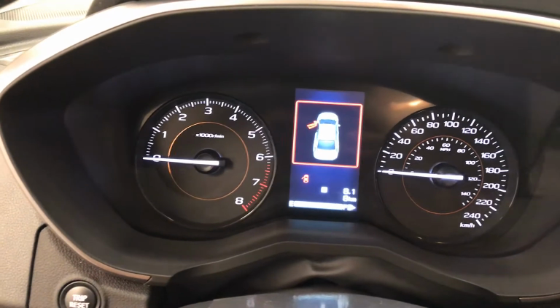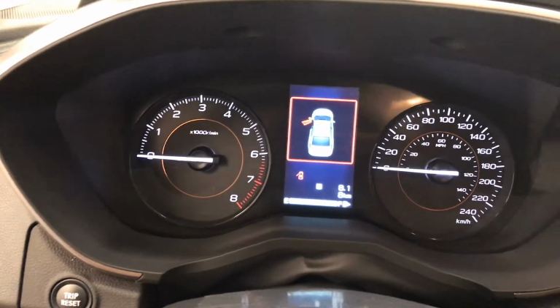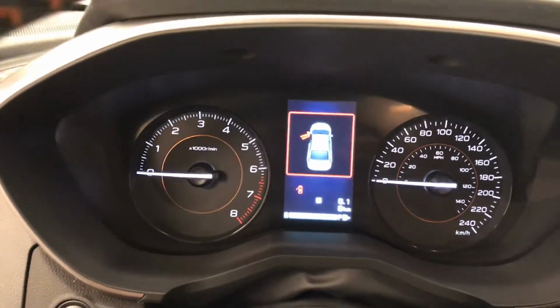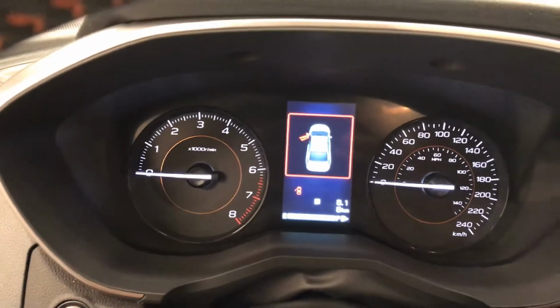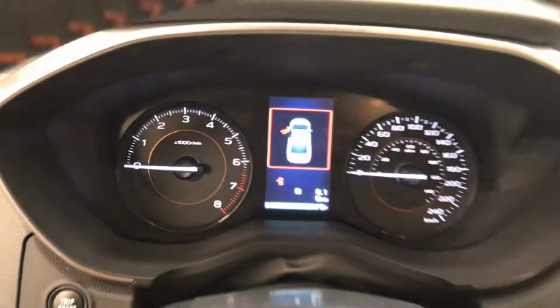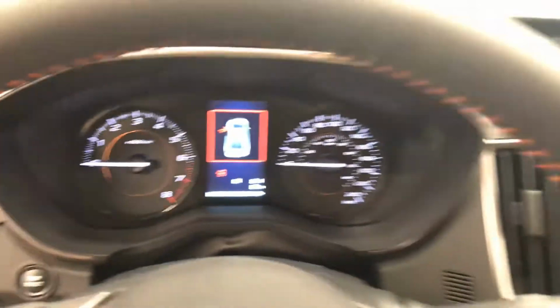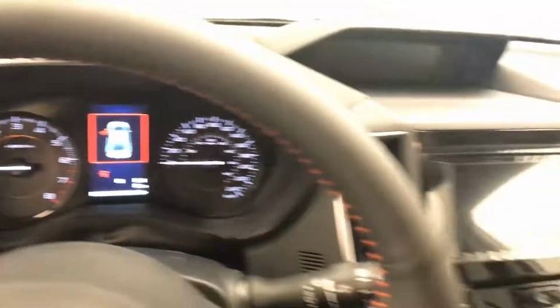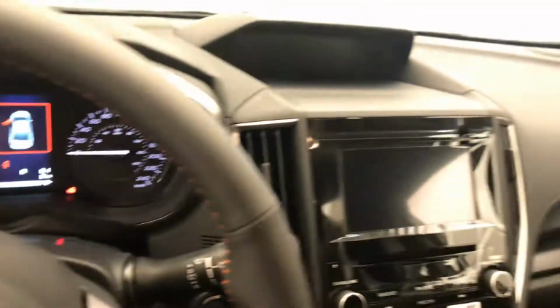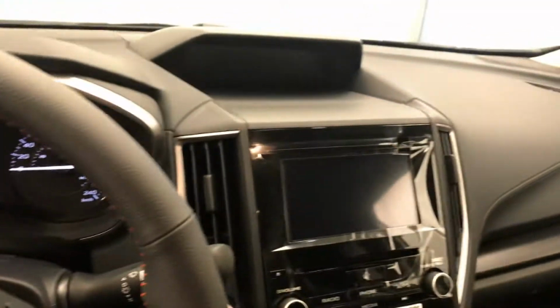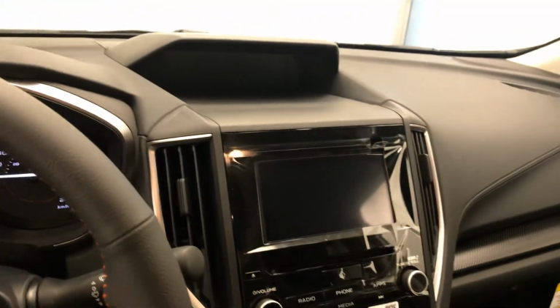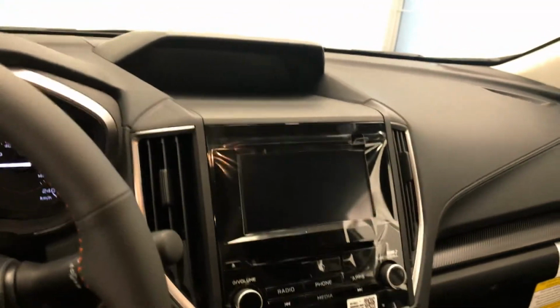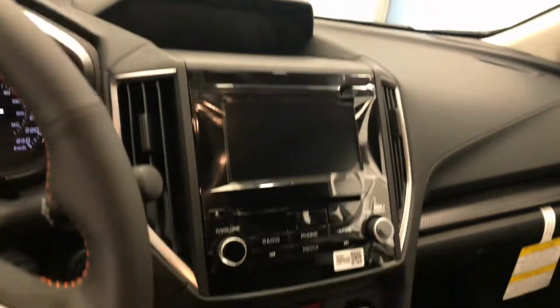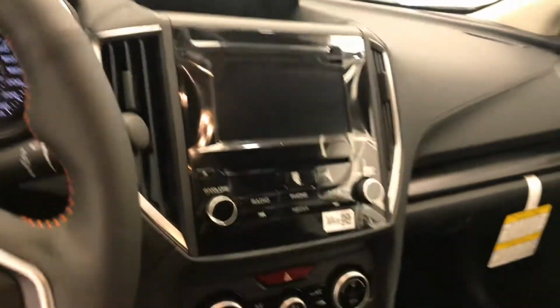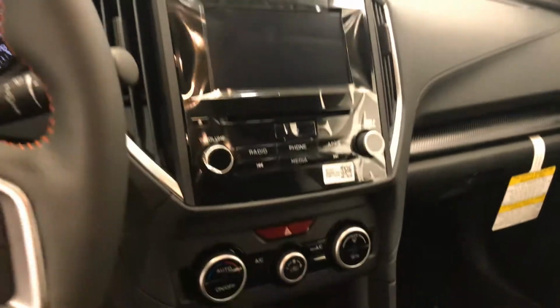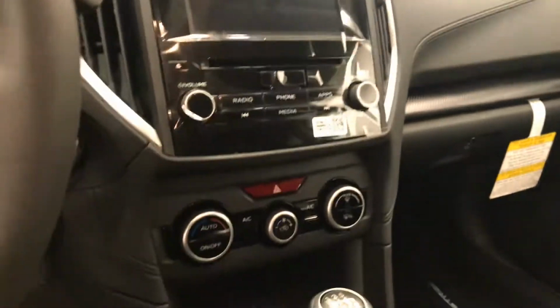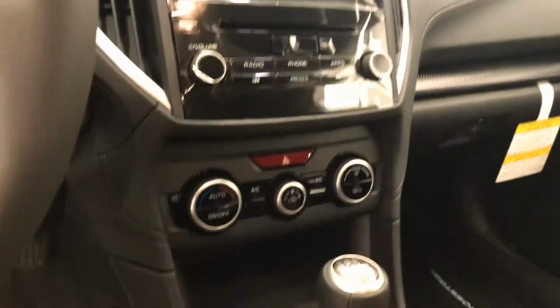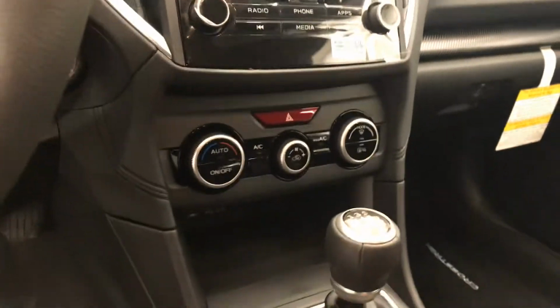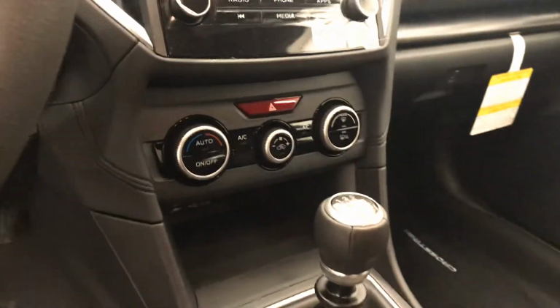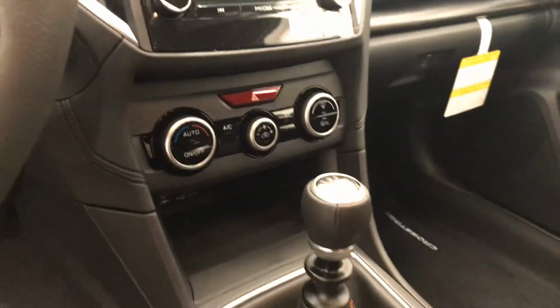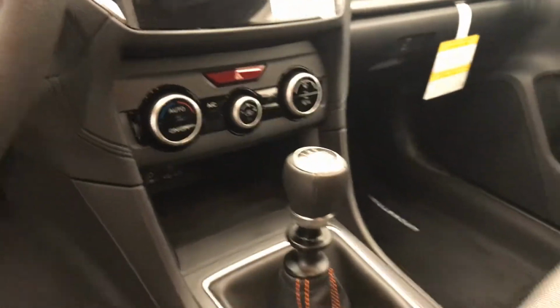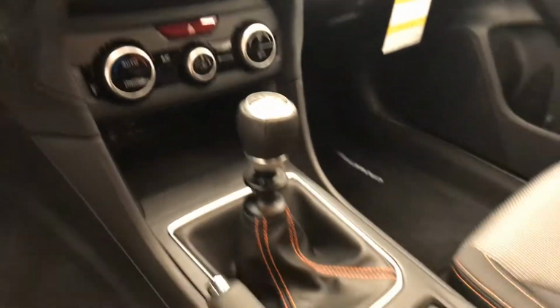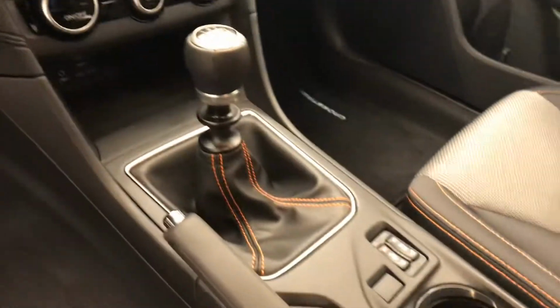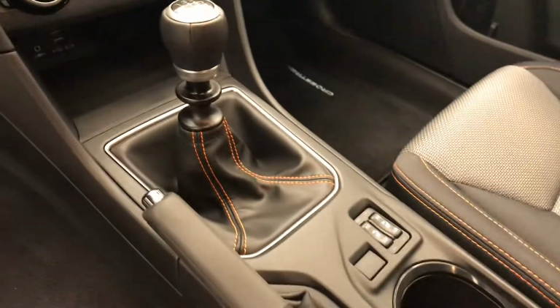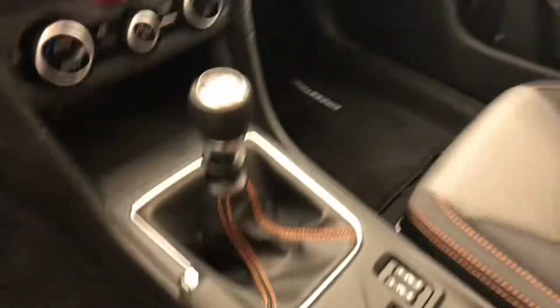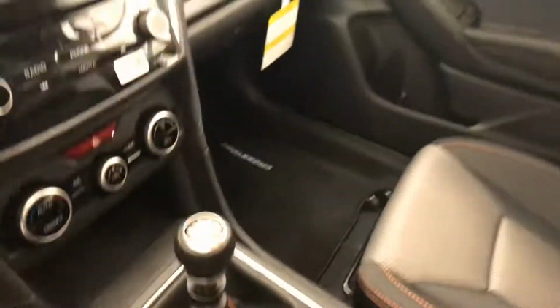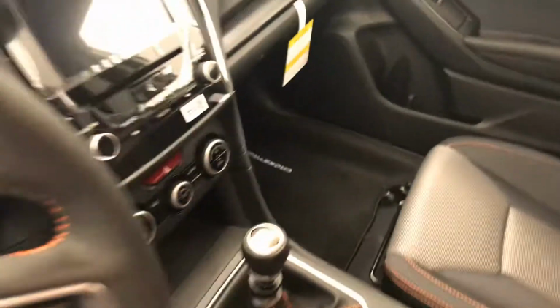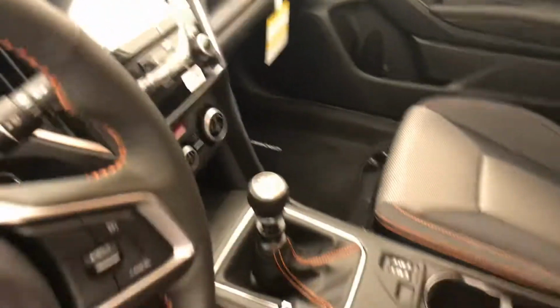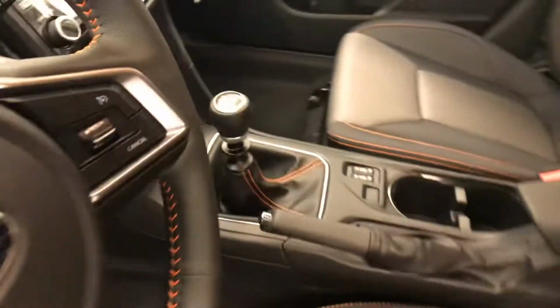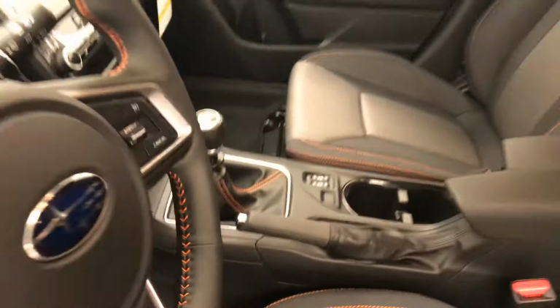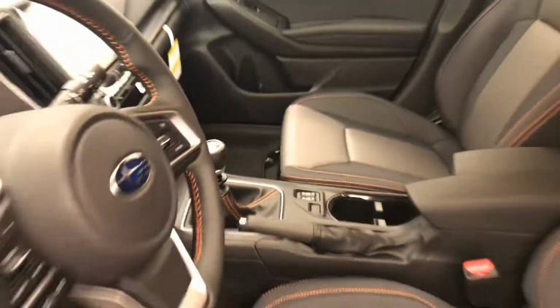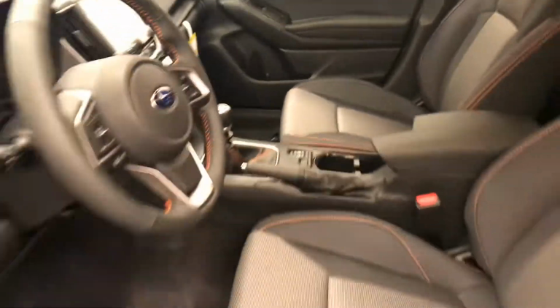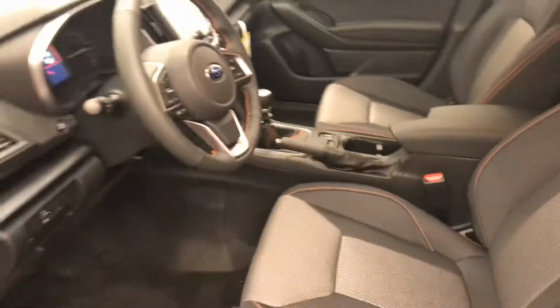The odometer reads 8 kilometers. We have an infotainment system with CD, AM, FM radio, climate control with AC and heated seats. Our interior color is black and gray.